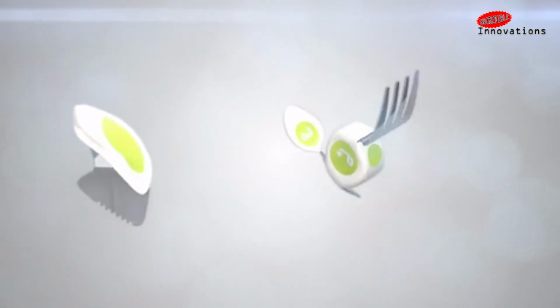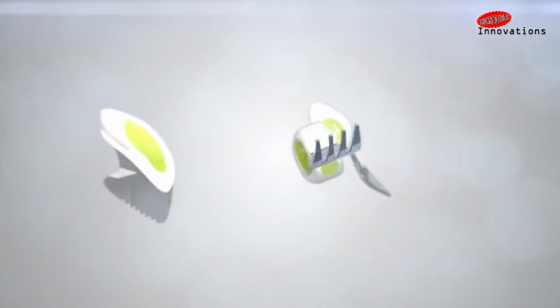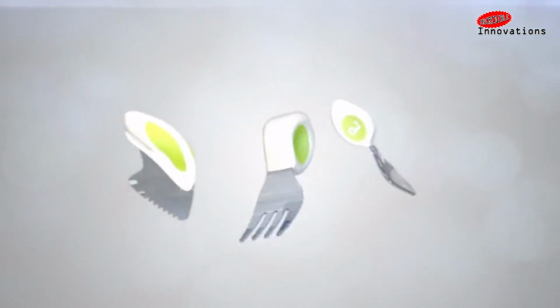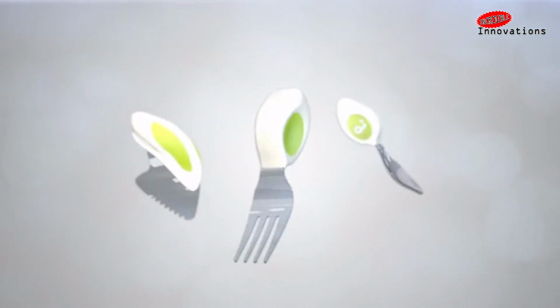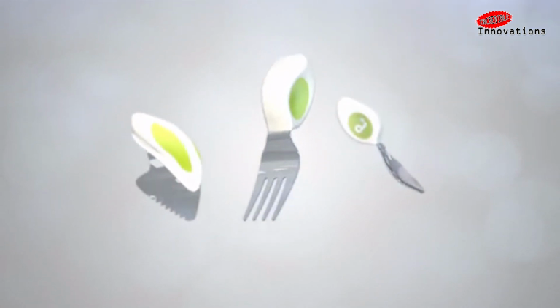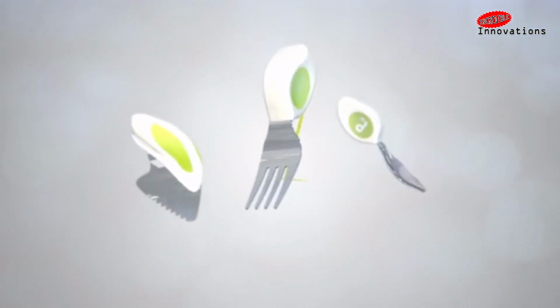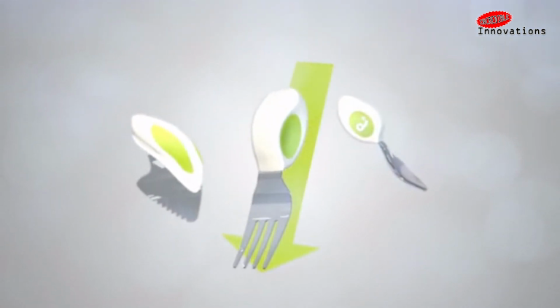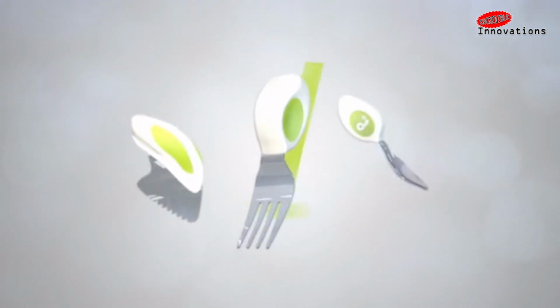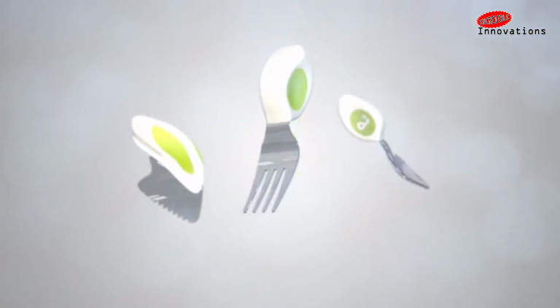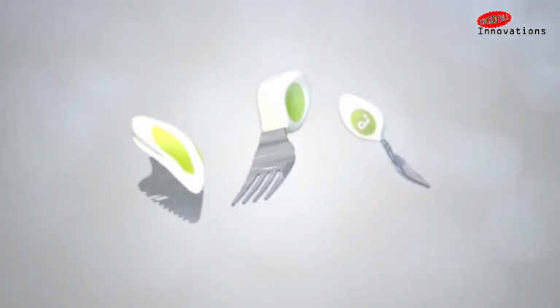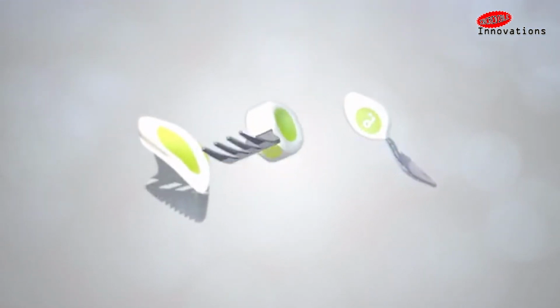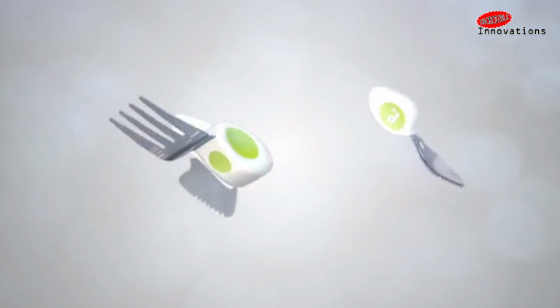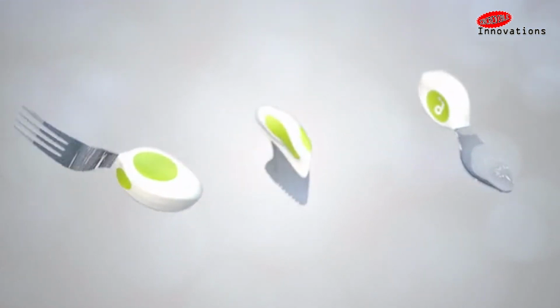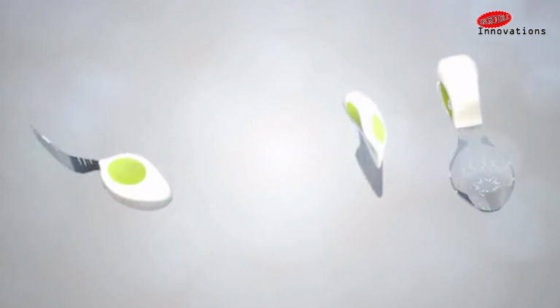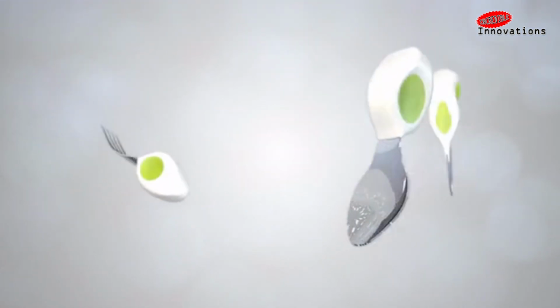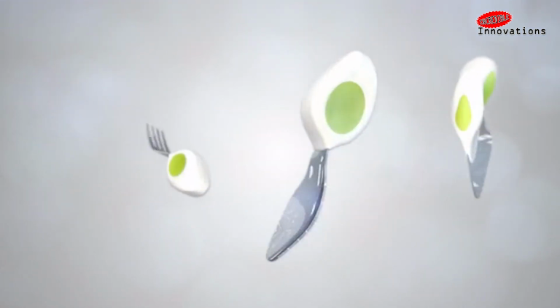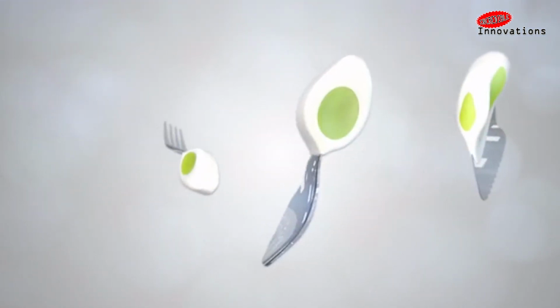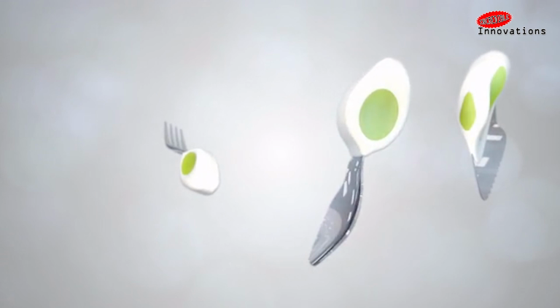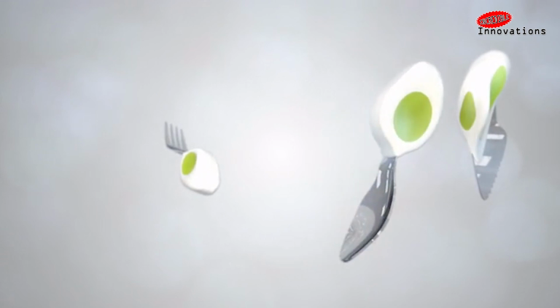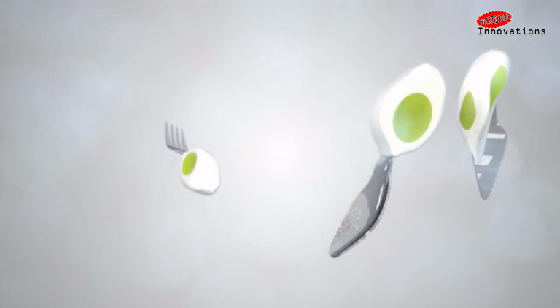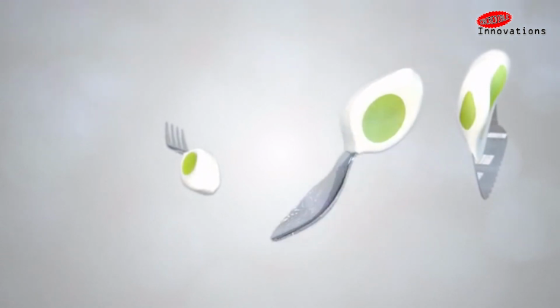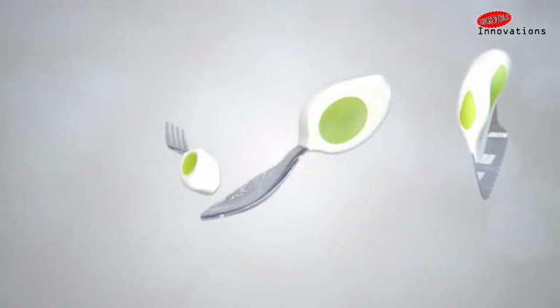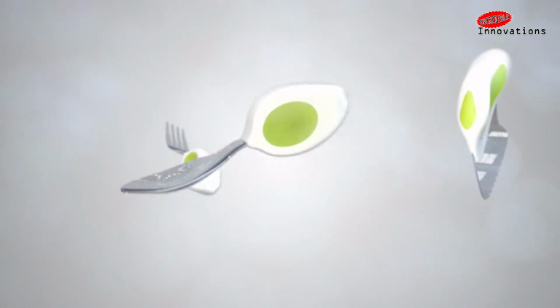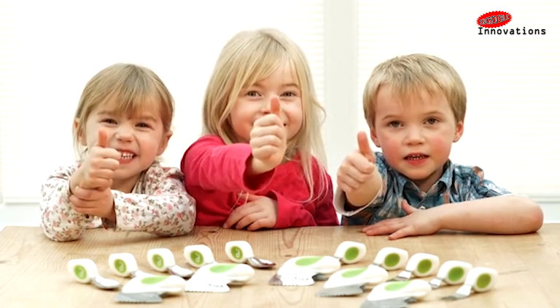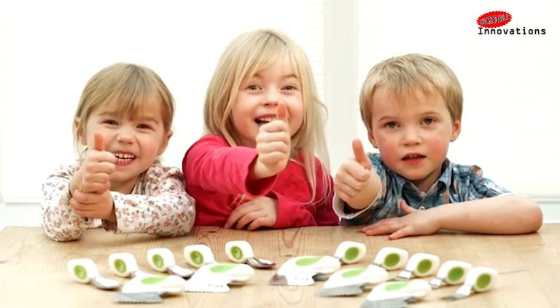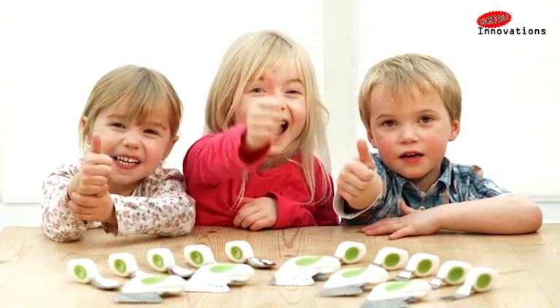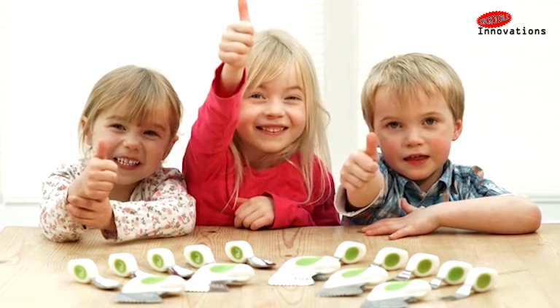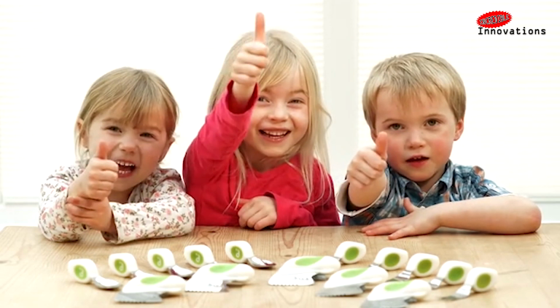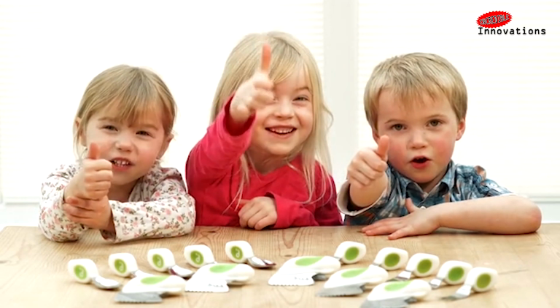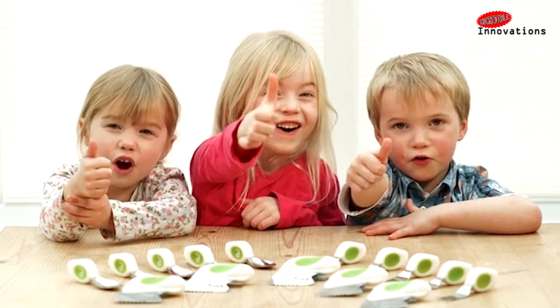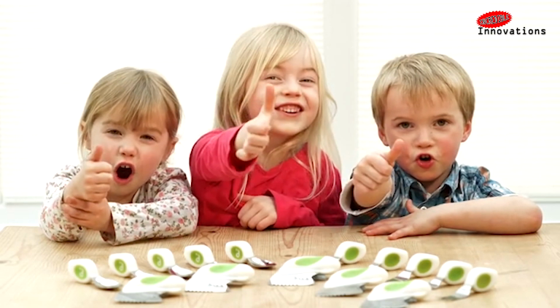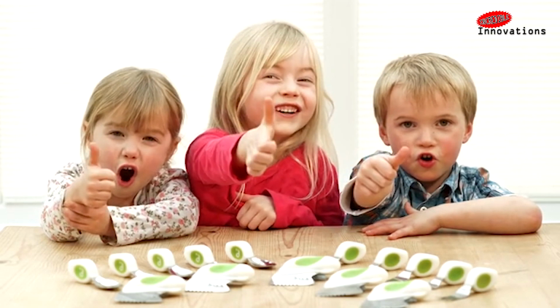Doodle helps to achieve key developmental milestones such as pincer grip and encourages children to work on key hand skills and finger movements needed for drawing, writing and many other activities.